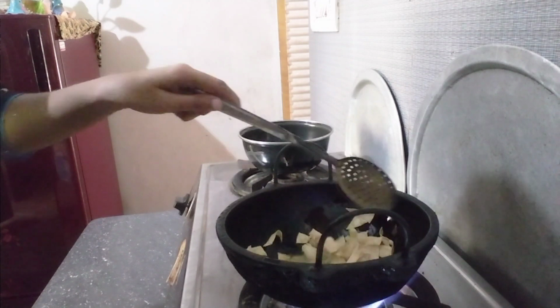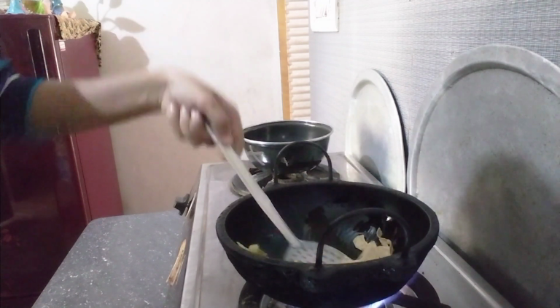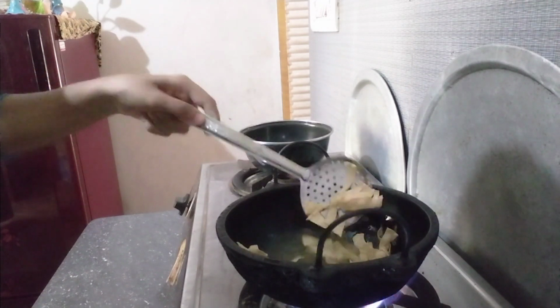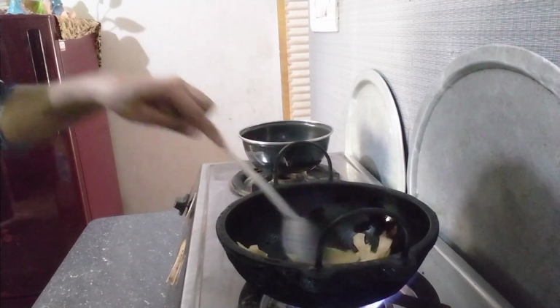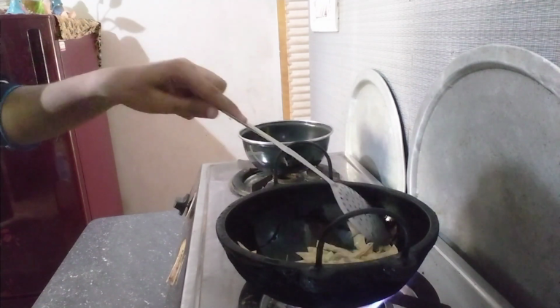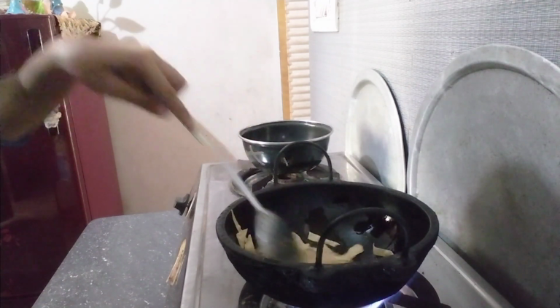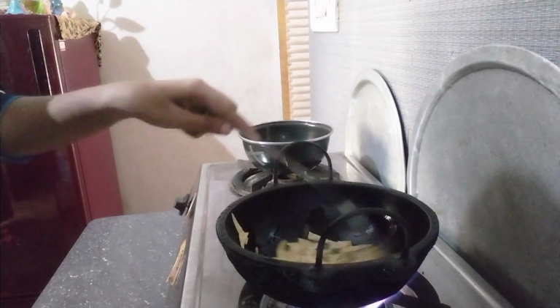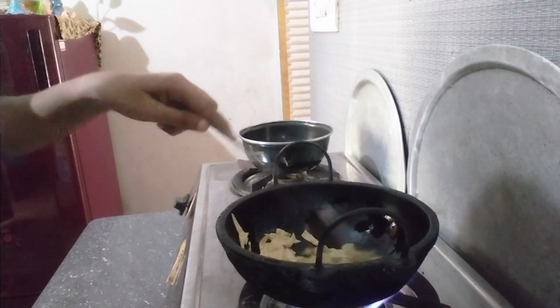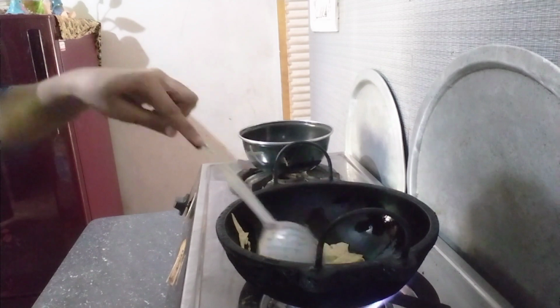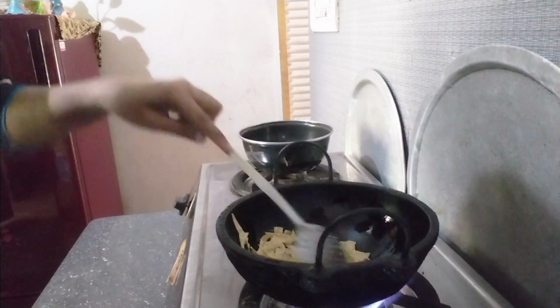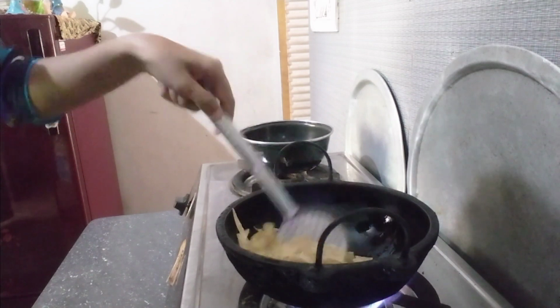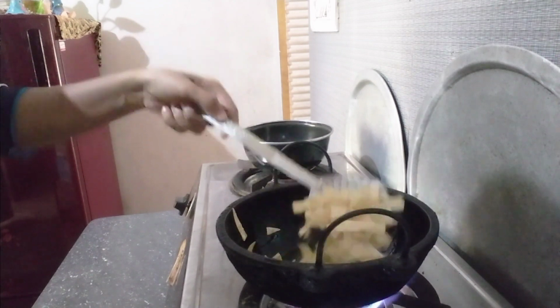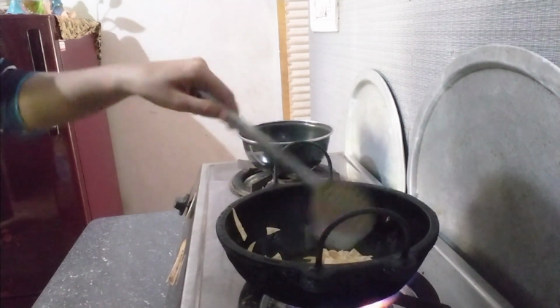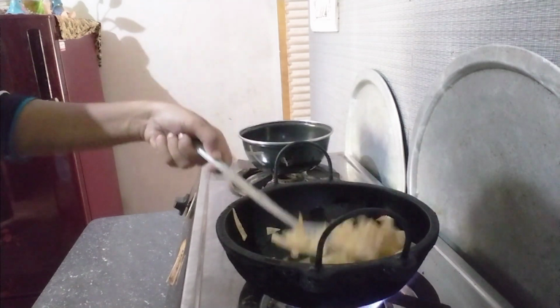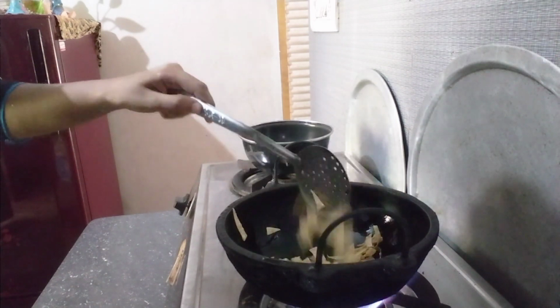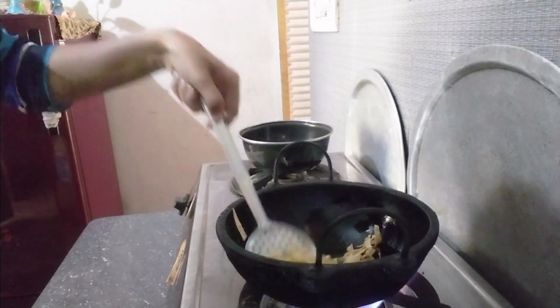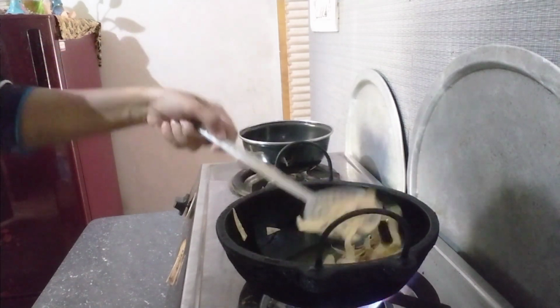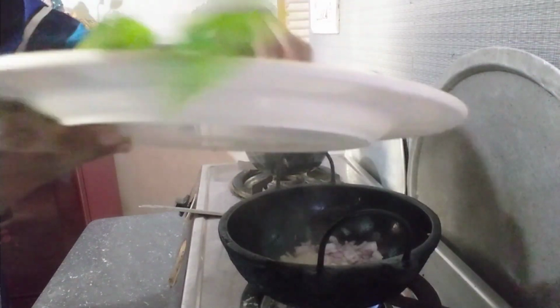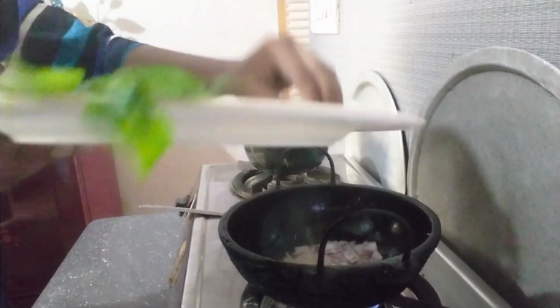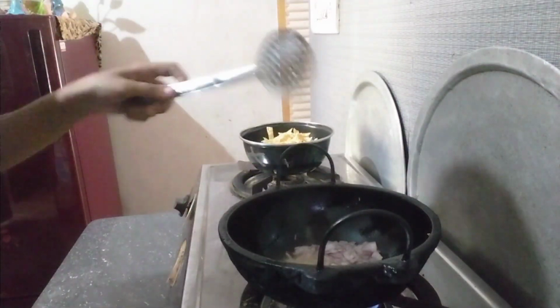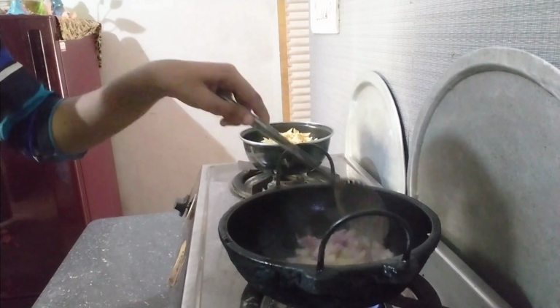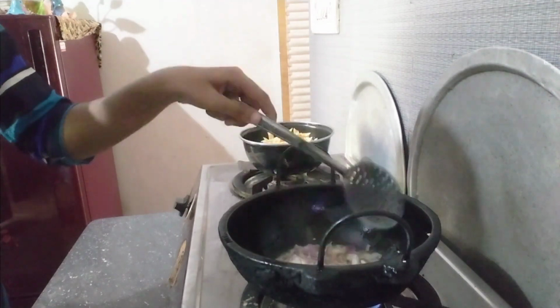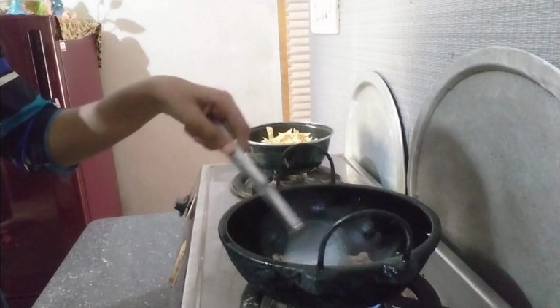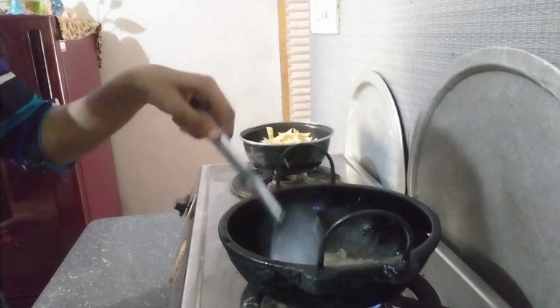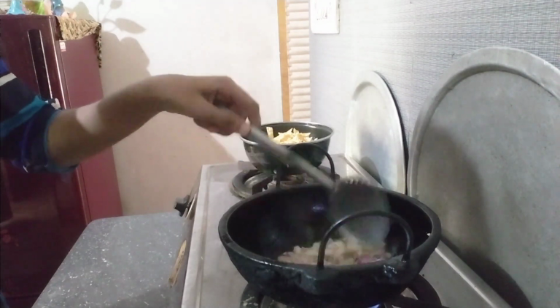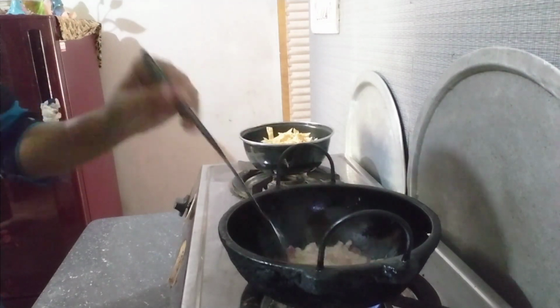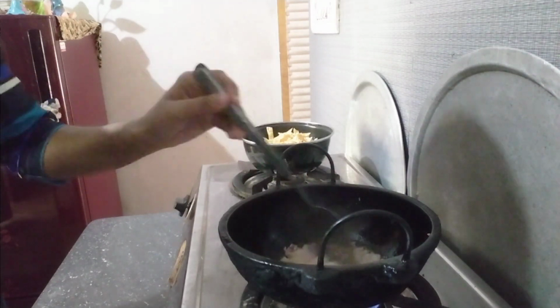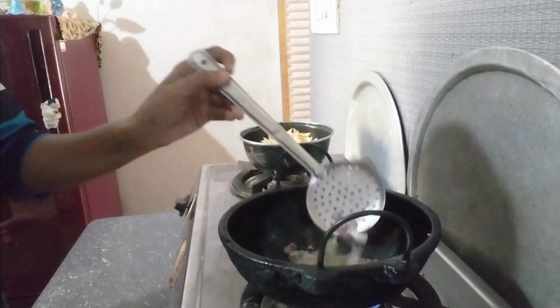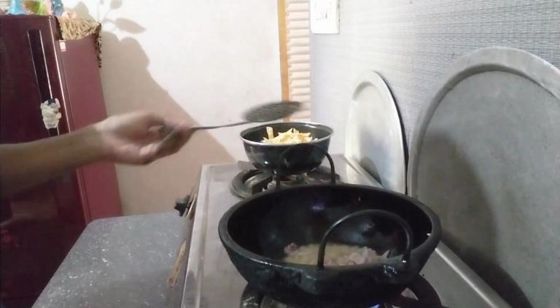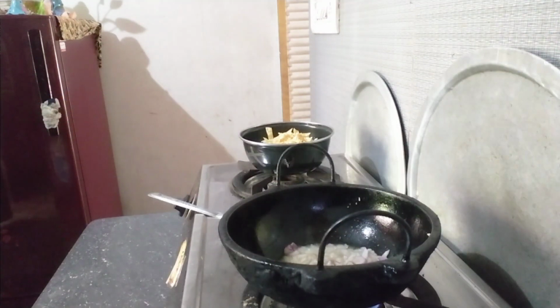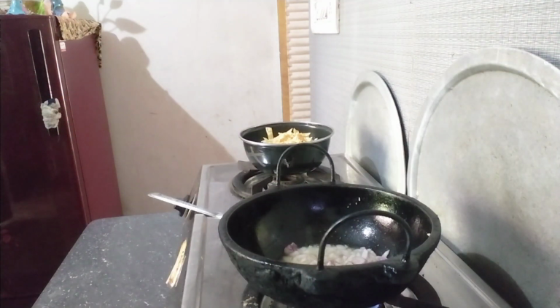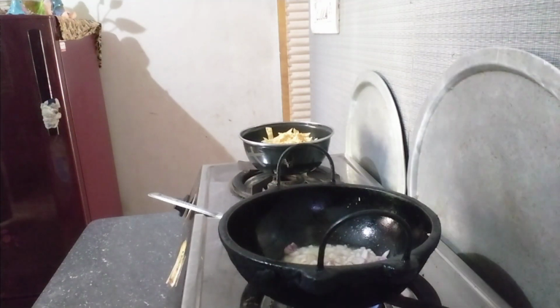Now we have two chips in the first half. We can cut the rice in the first half. We put the rice in a few teaspoons so we can cook it.